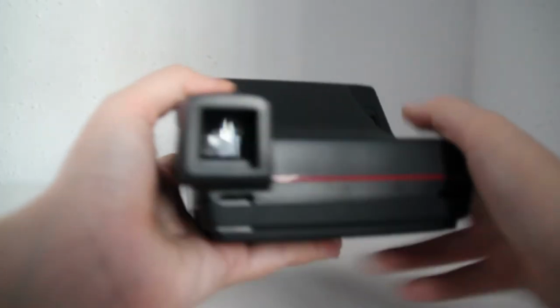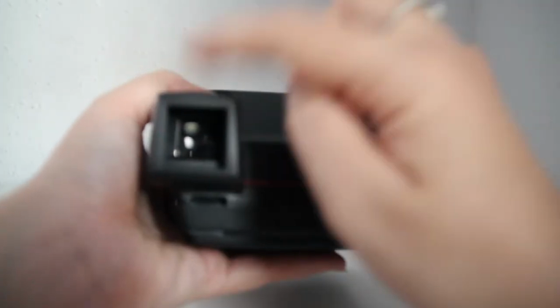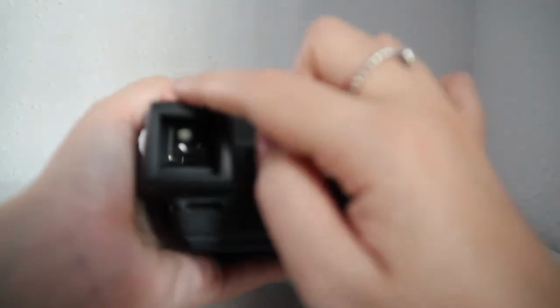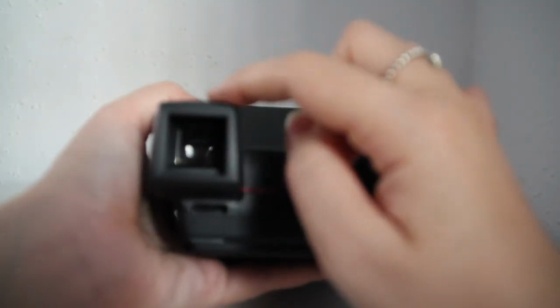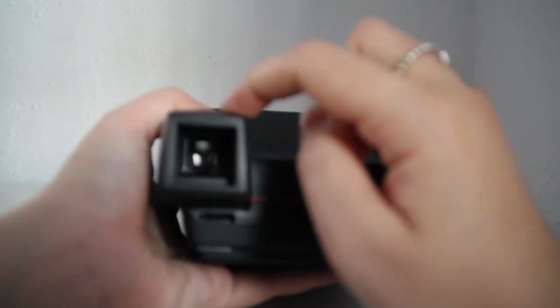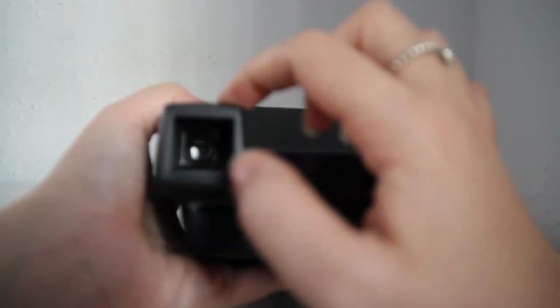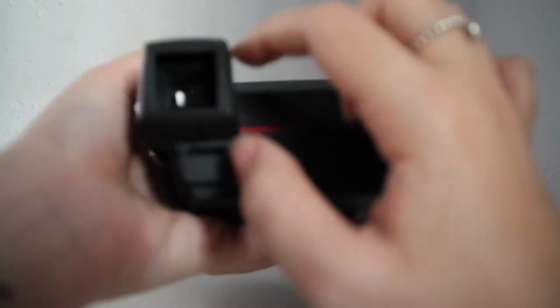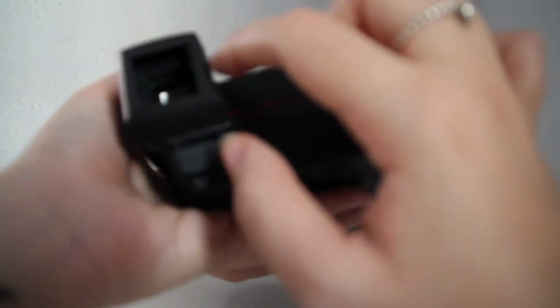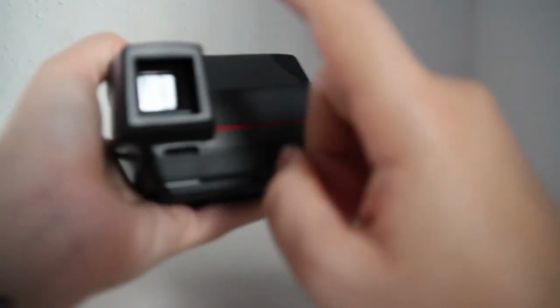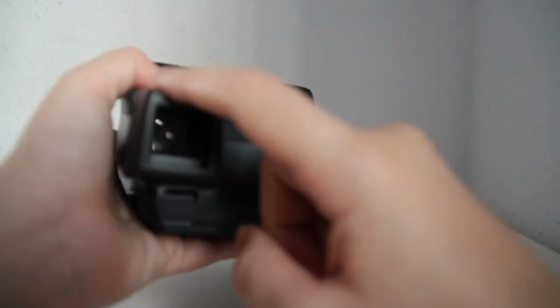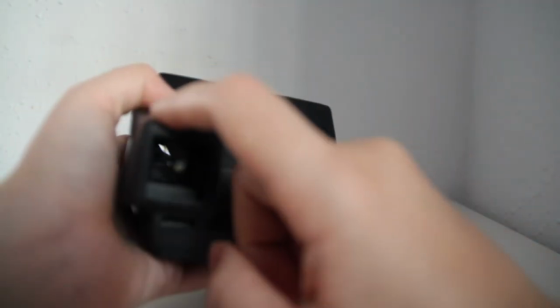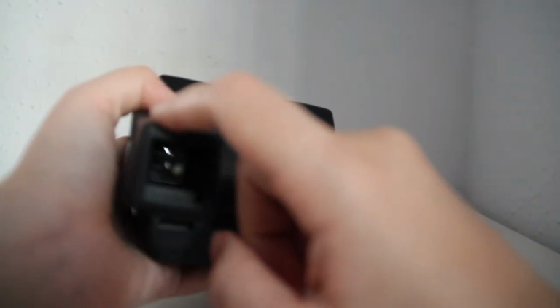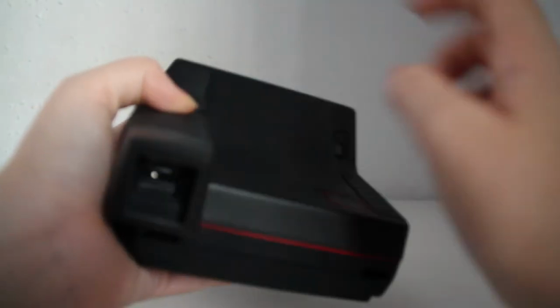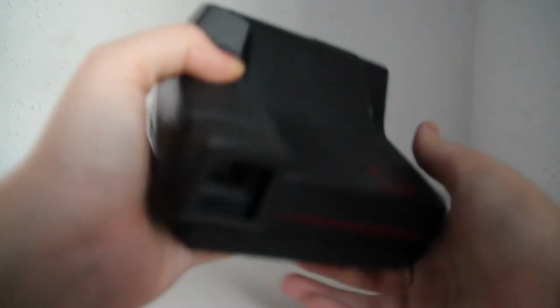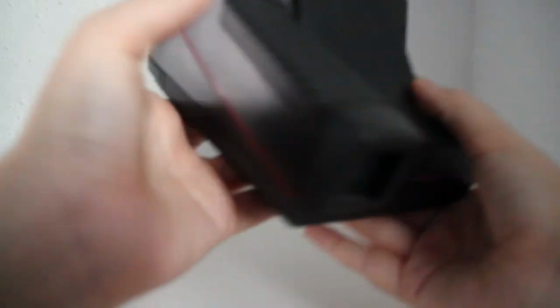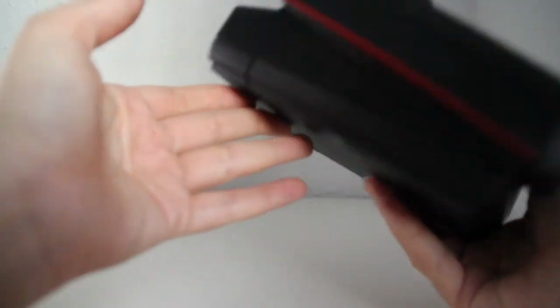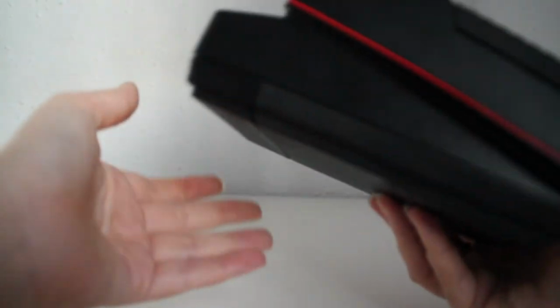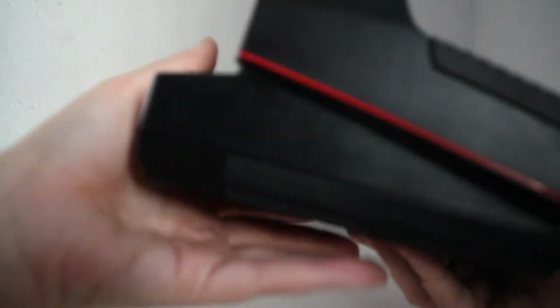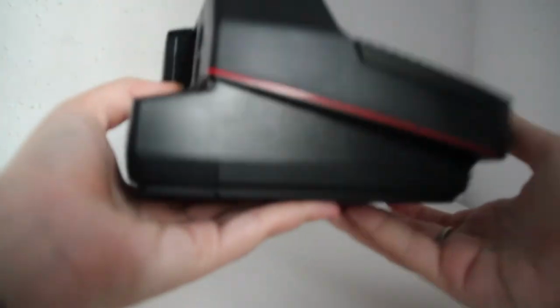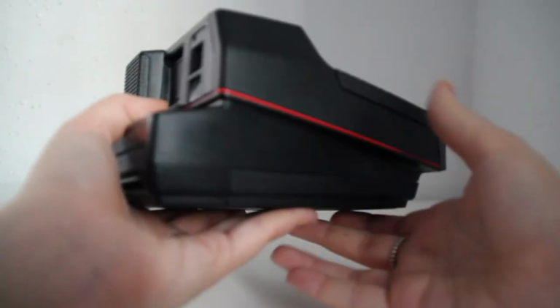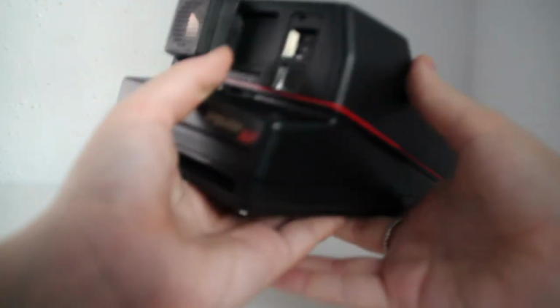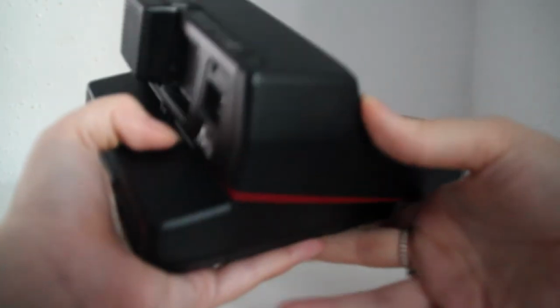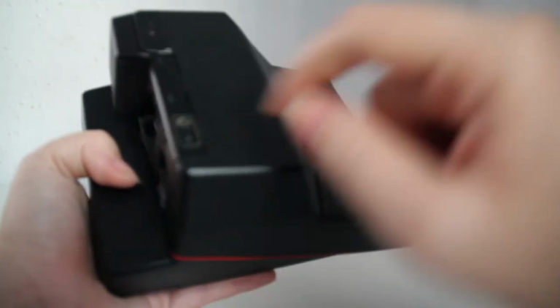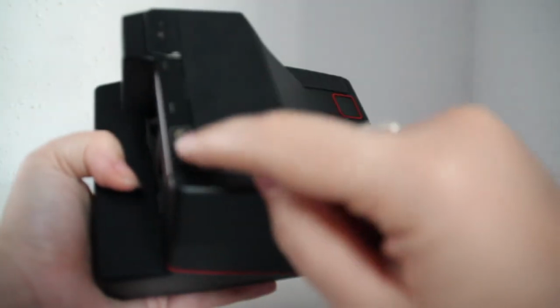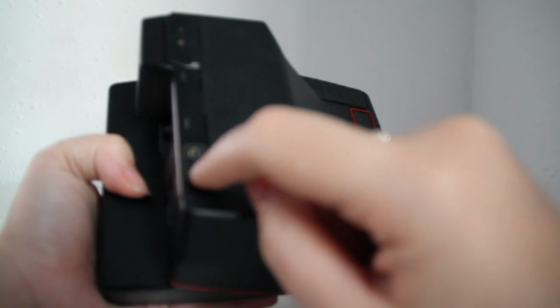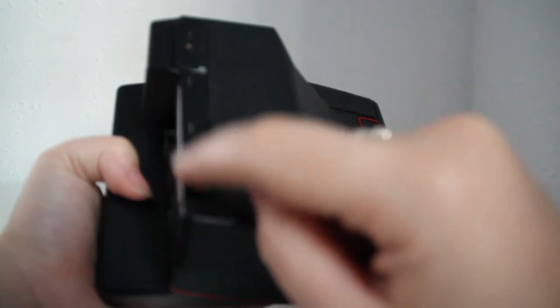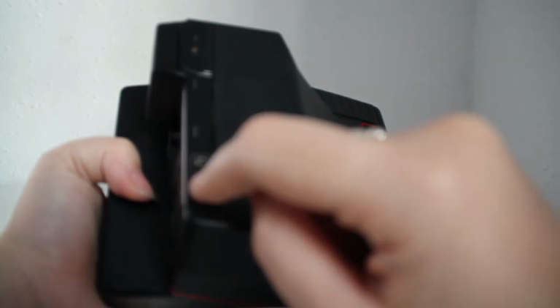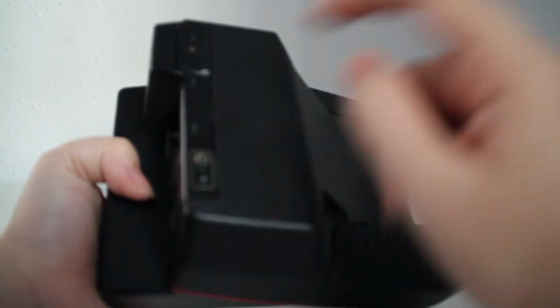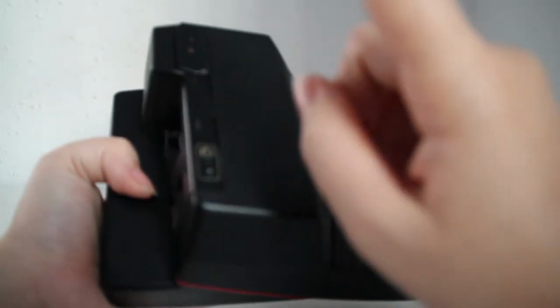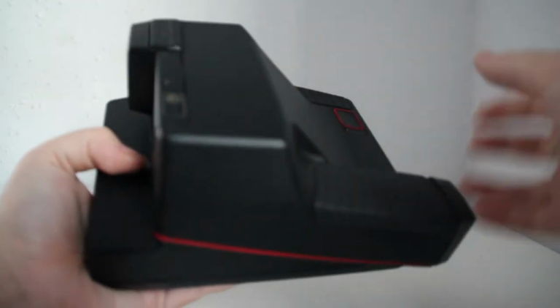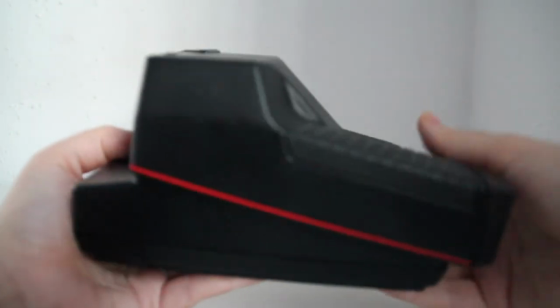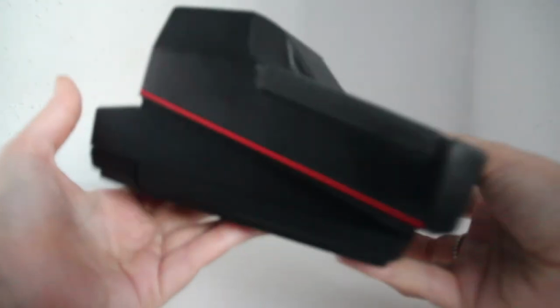This camera has quite a big viewfinder and it's quite nice. I think it's the nicest out of all the 600 type cameras. This camera also has a timer — it's 20 seconds, I think.